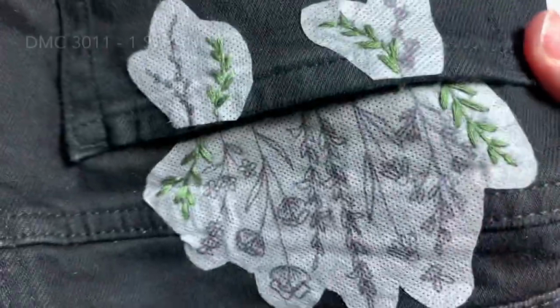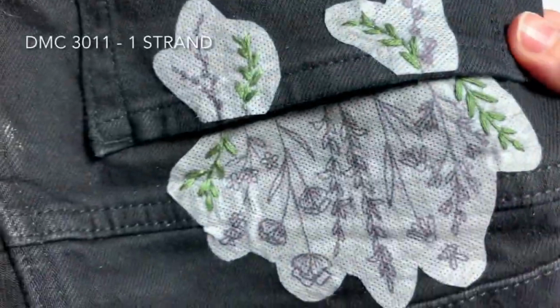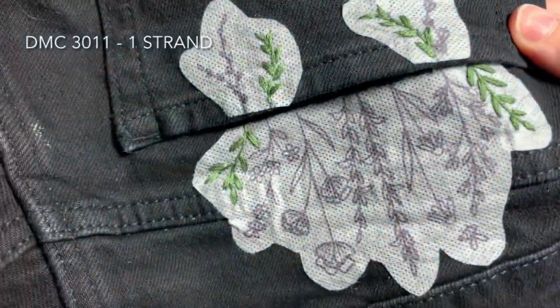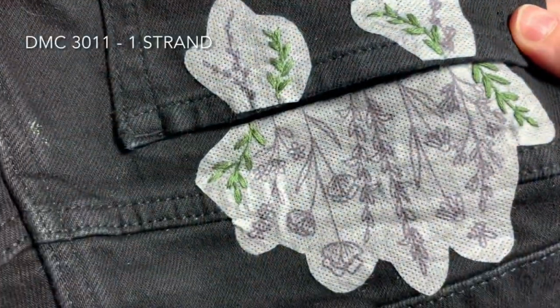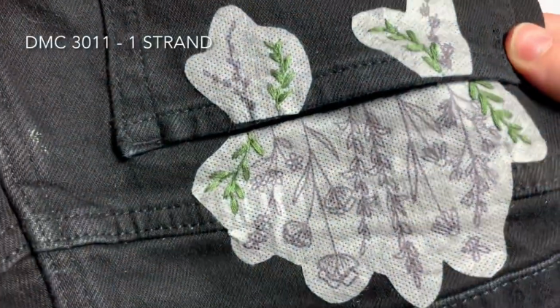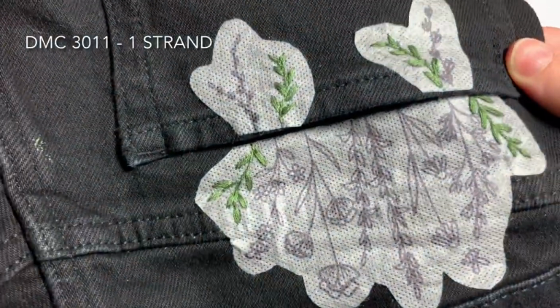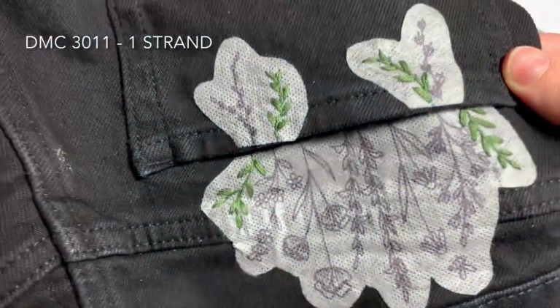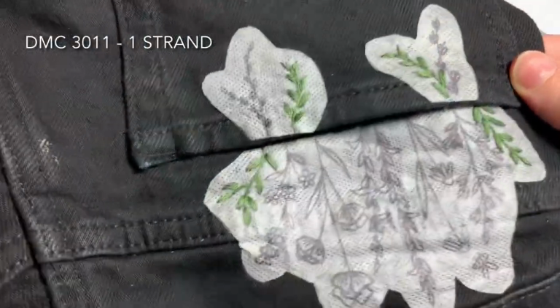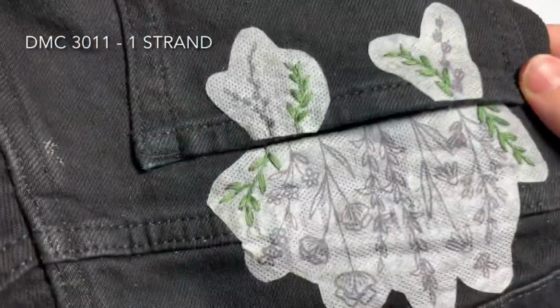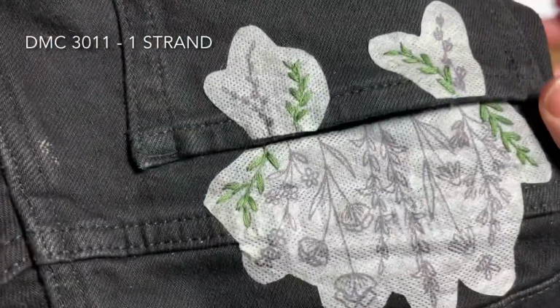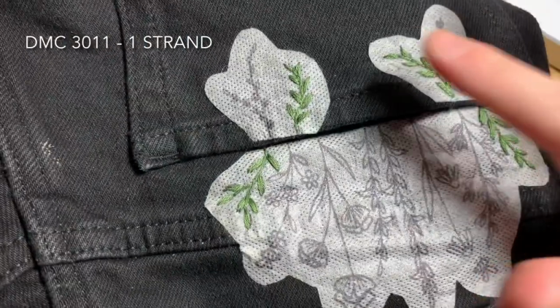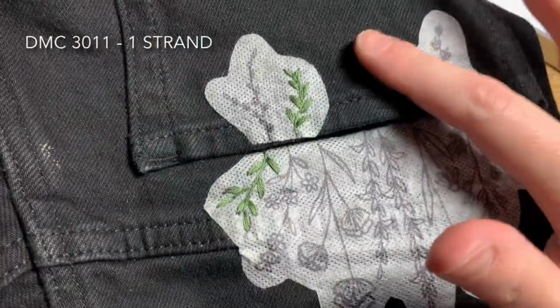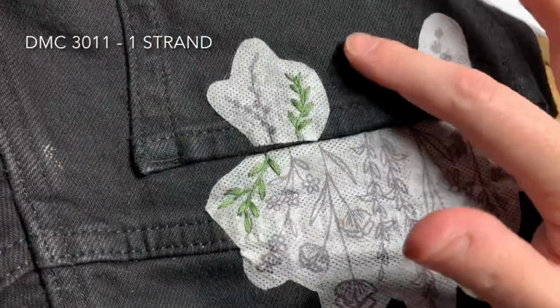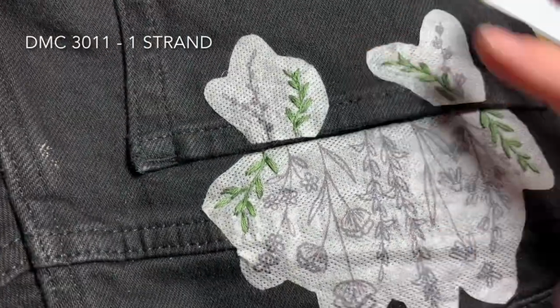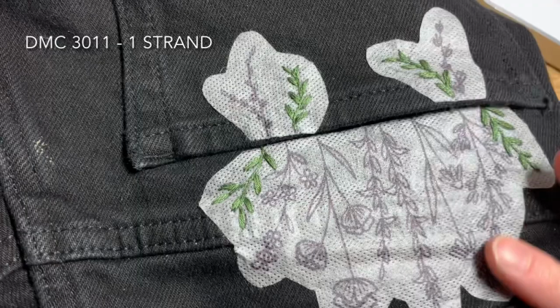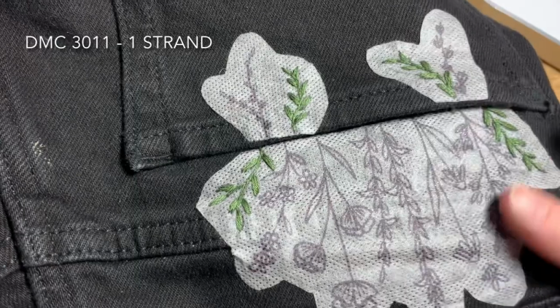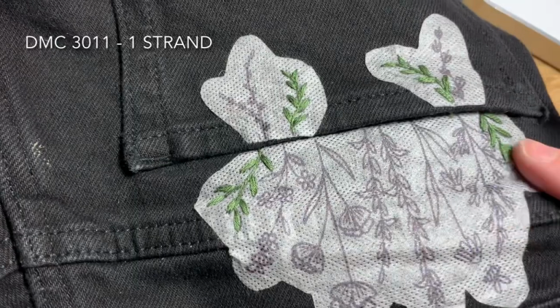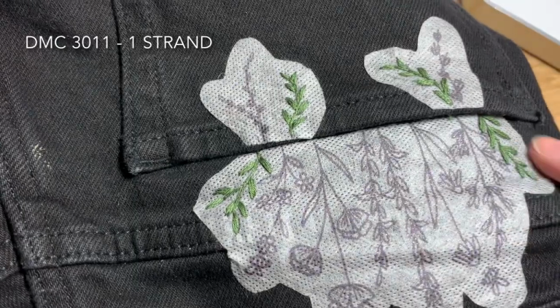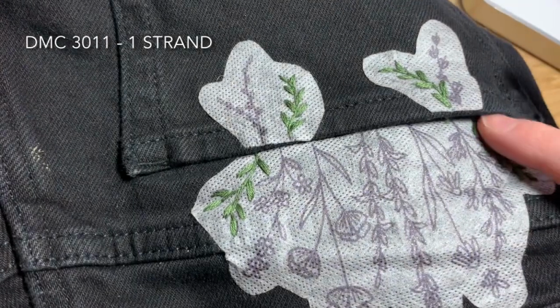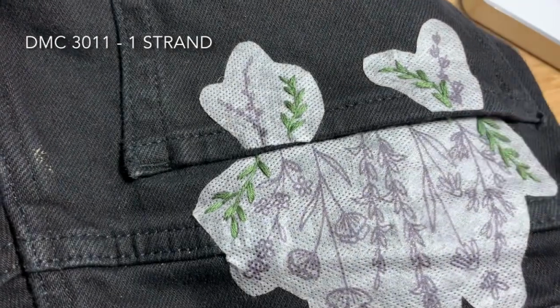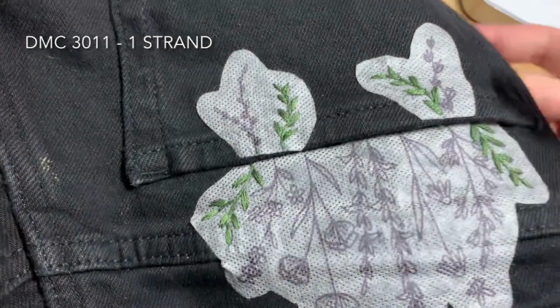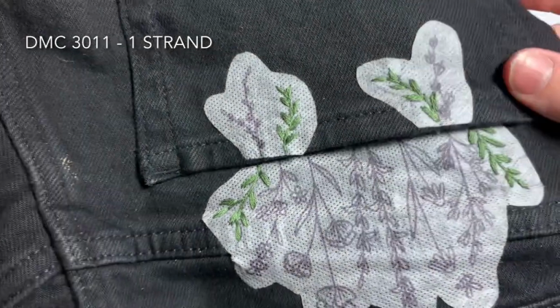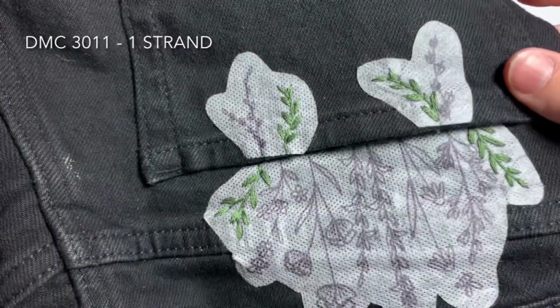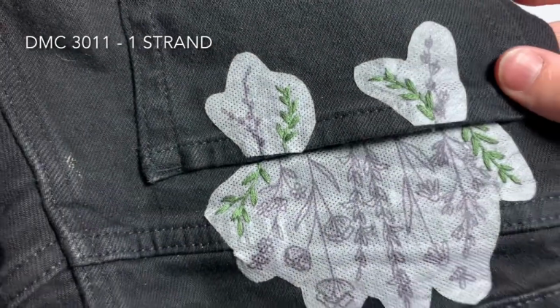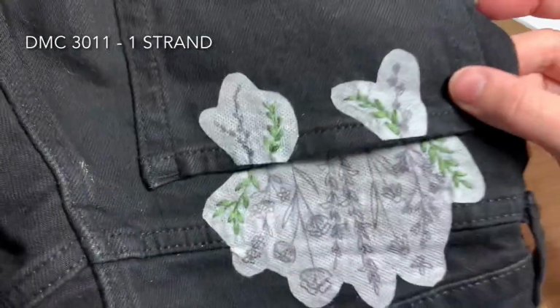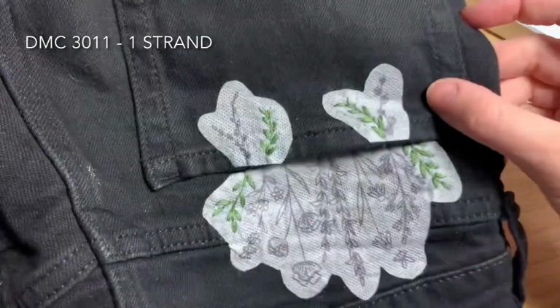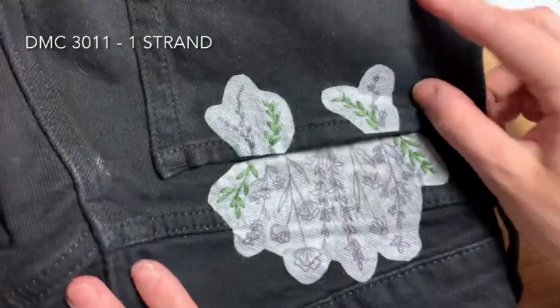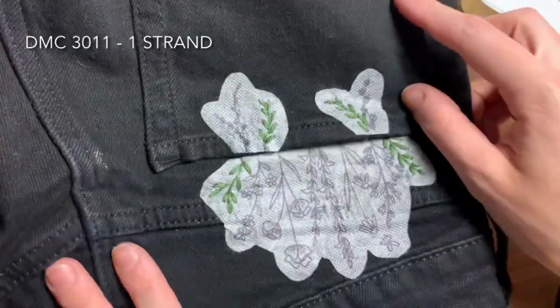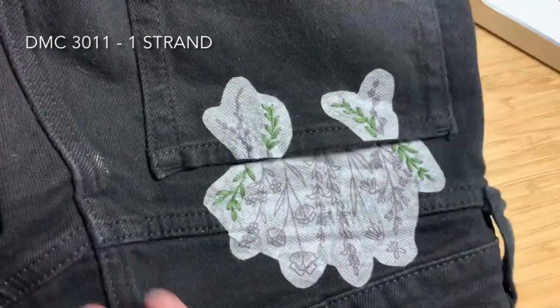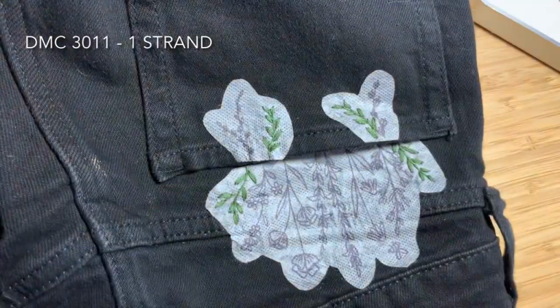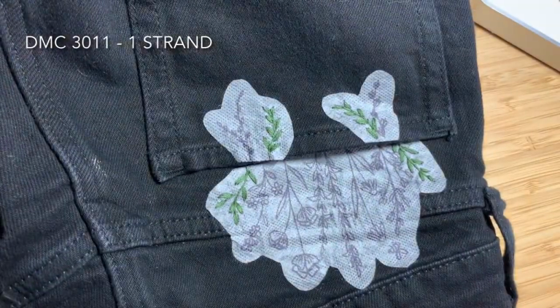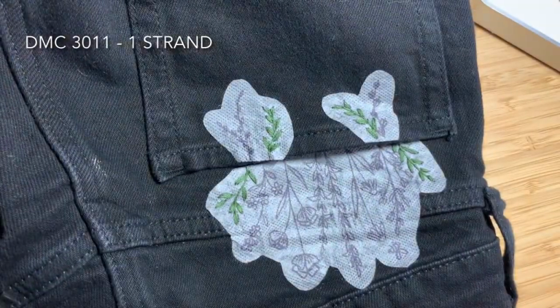Once you've finished you should have something that looks like this. At this point you may have noticed that the little corners are popping up a bit — just smooth them down as you go.